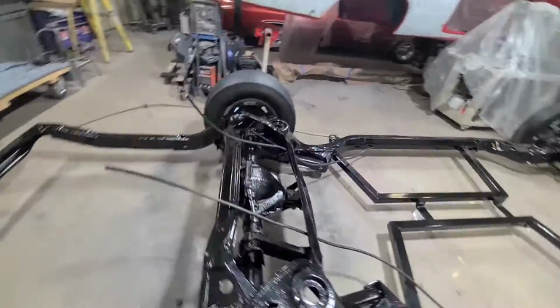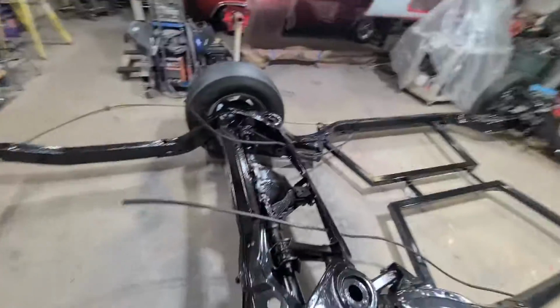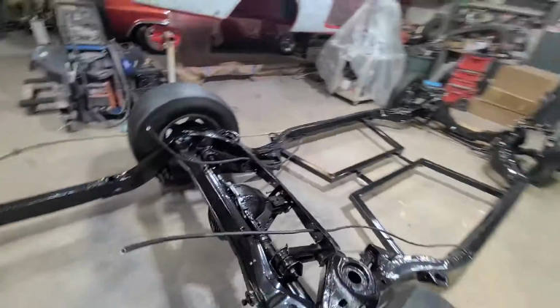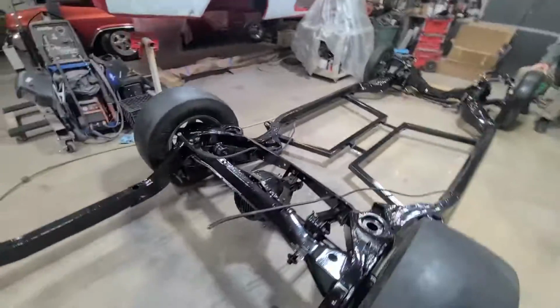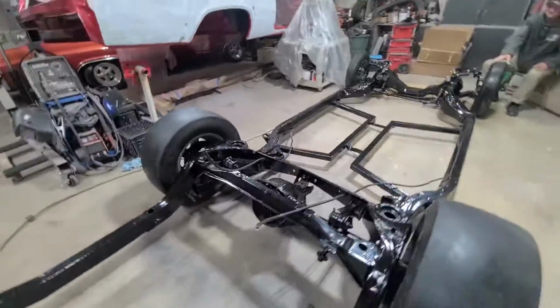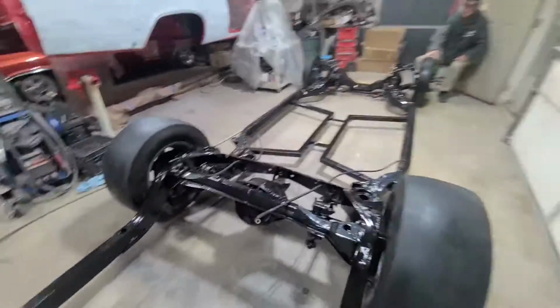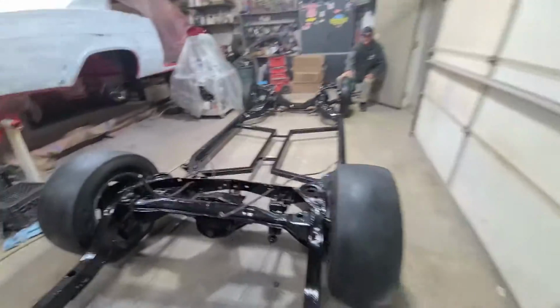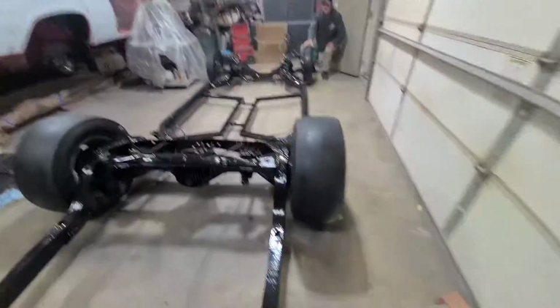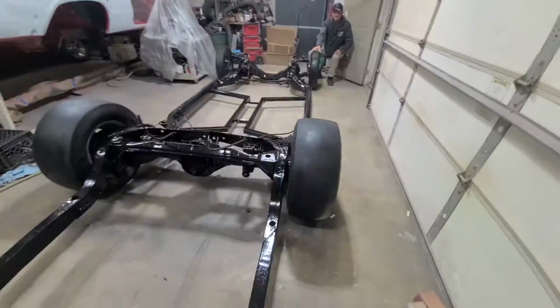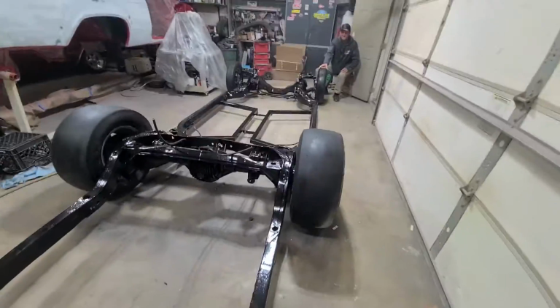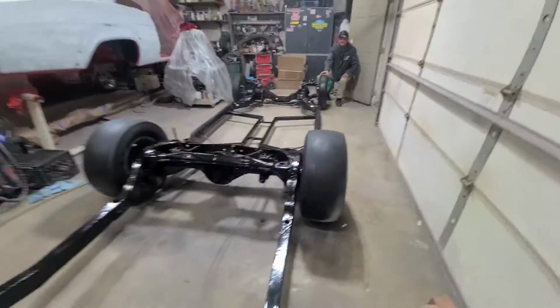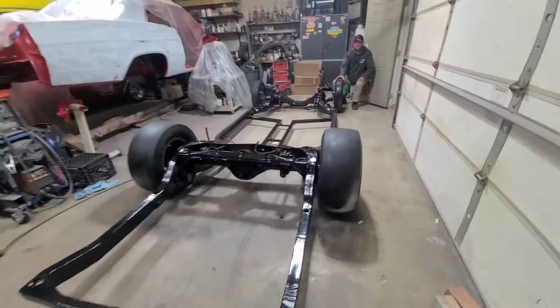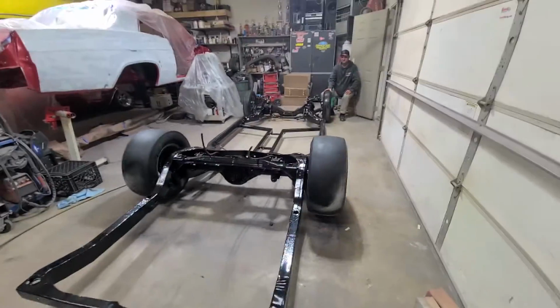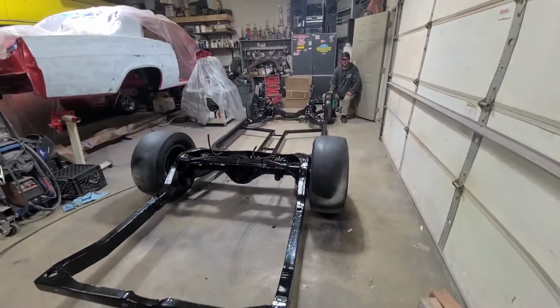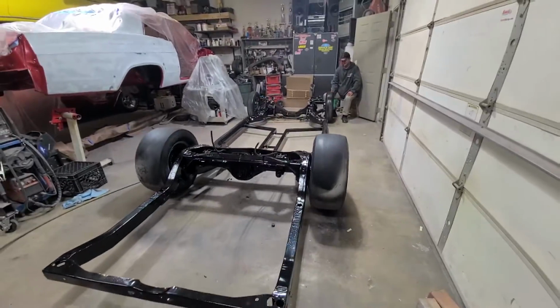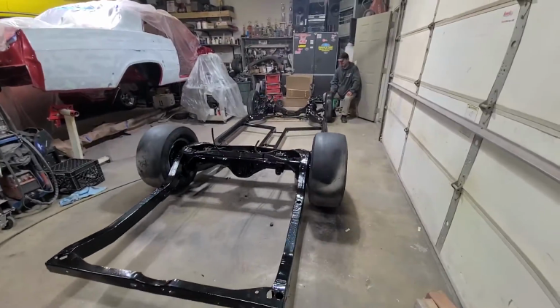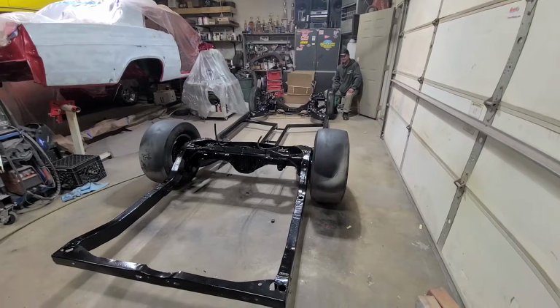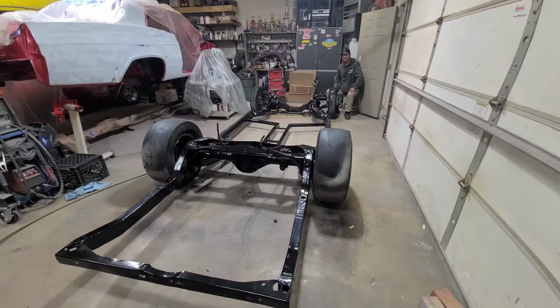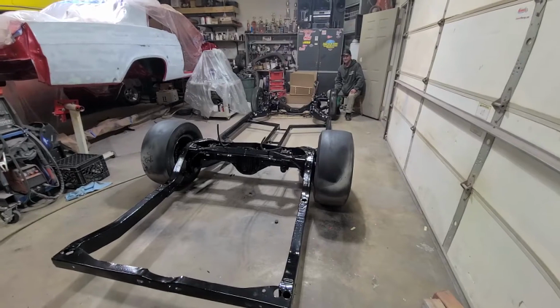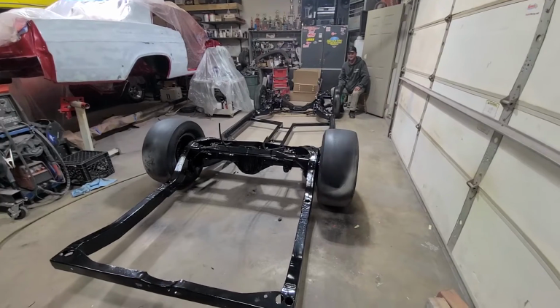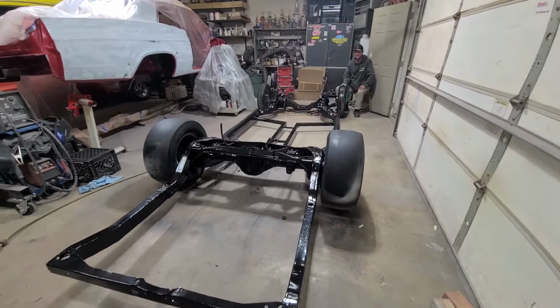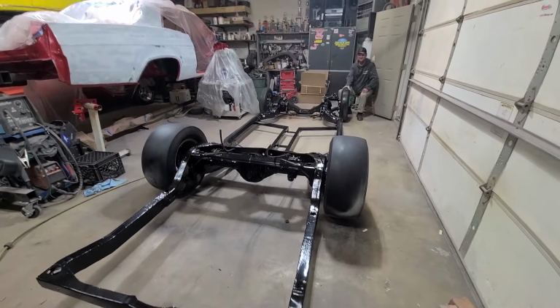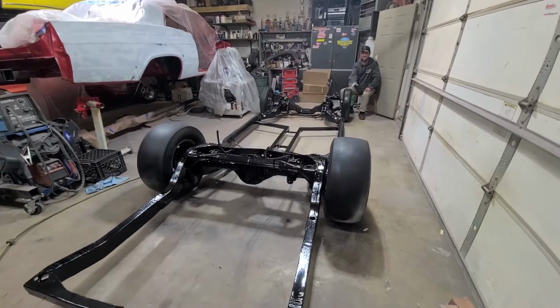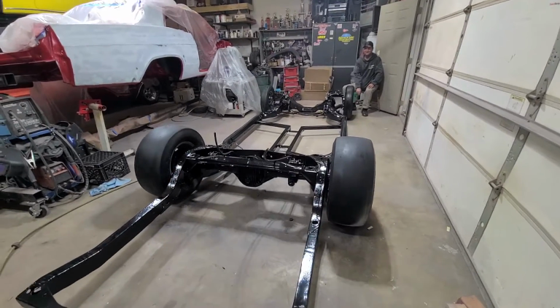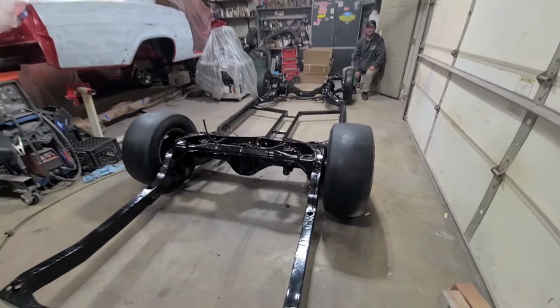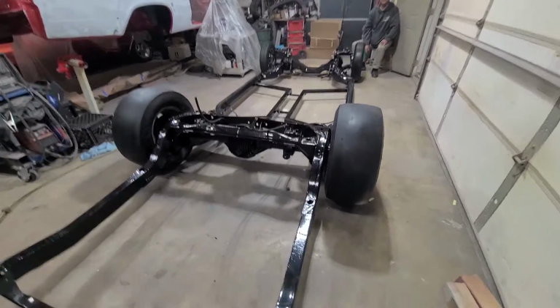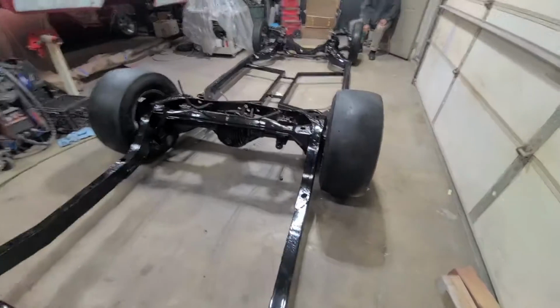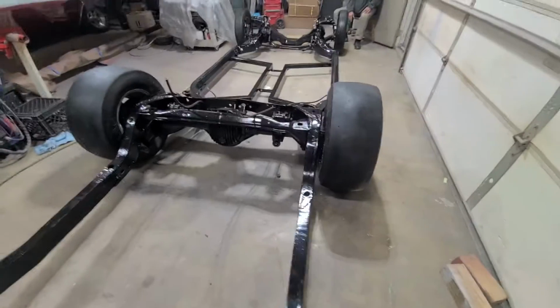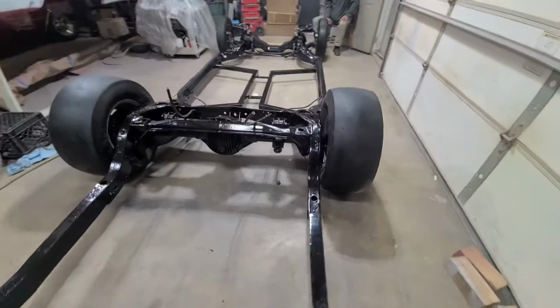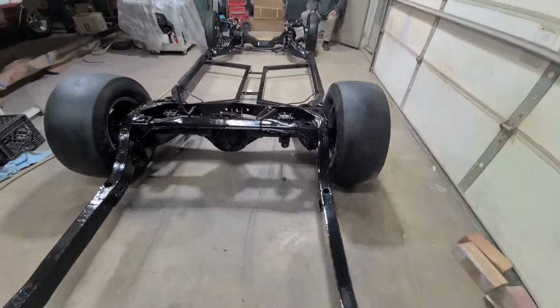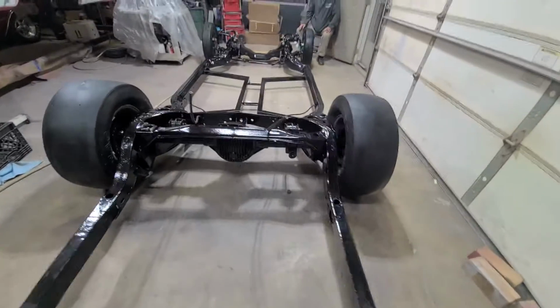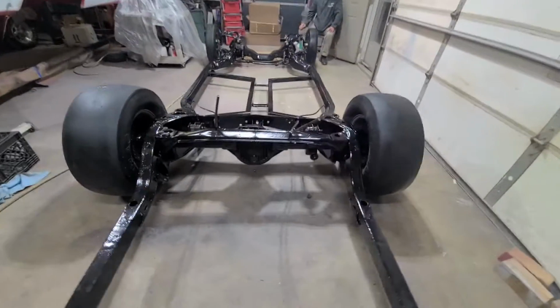Roll her a little bit, Mark. Let me get Stan's toe here. Check that out. She's rolling. That is called a rolling chassis.